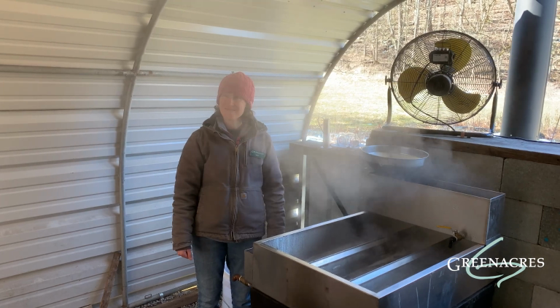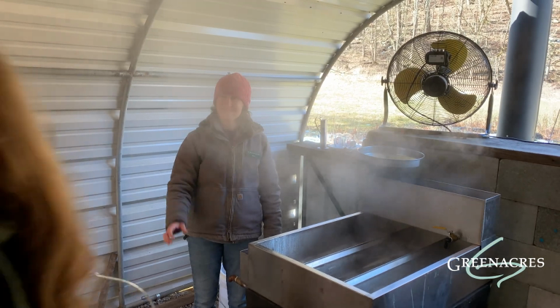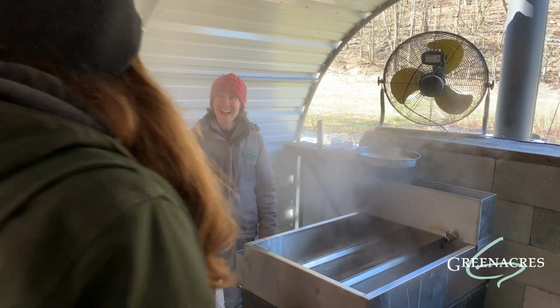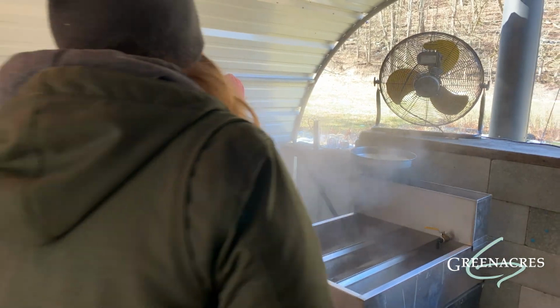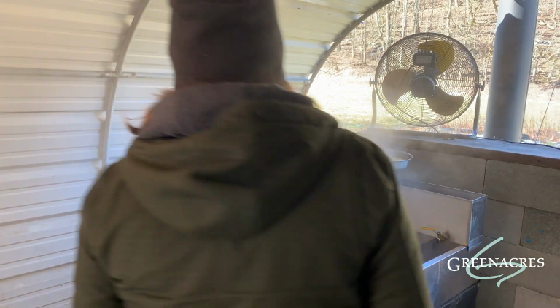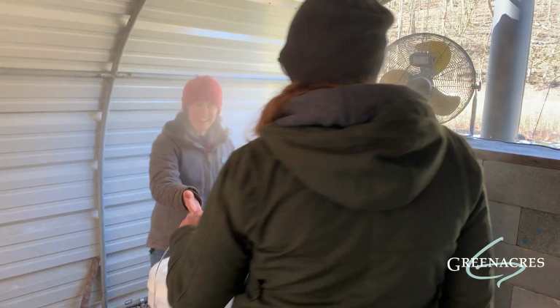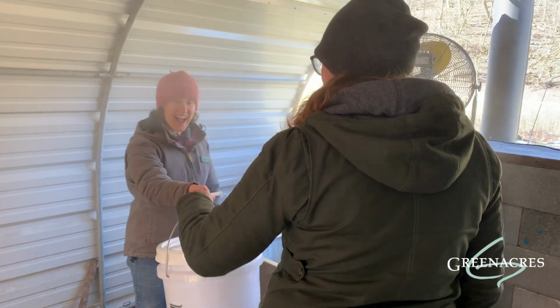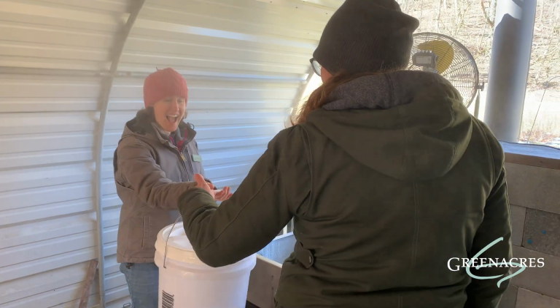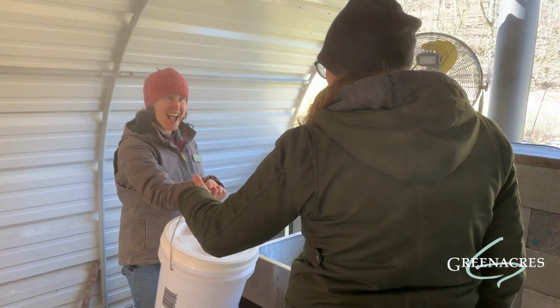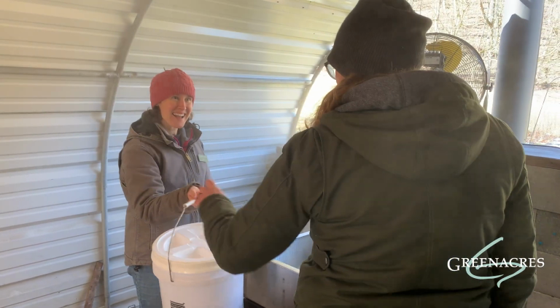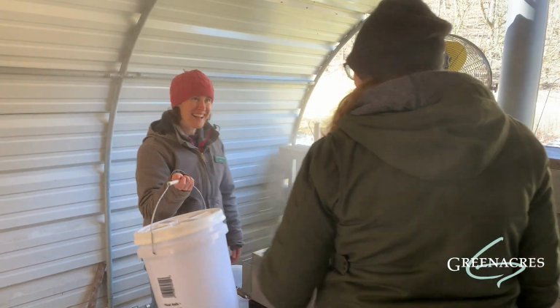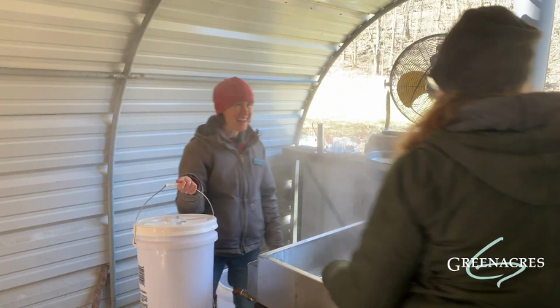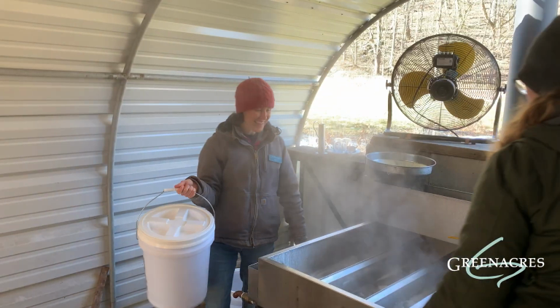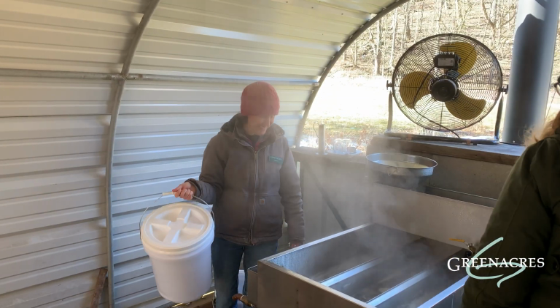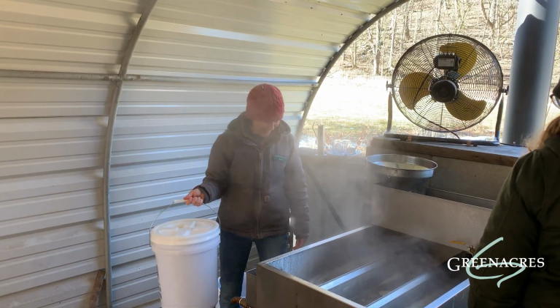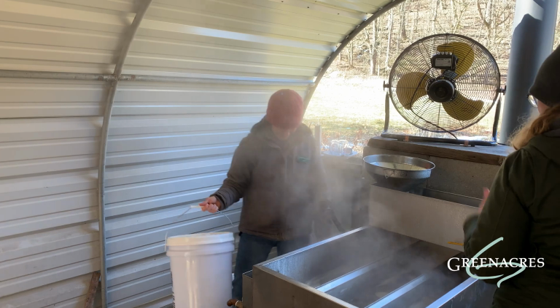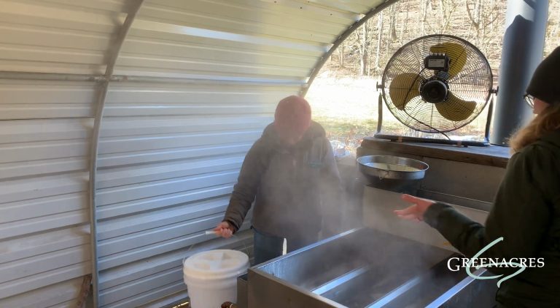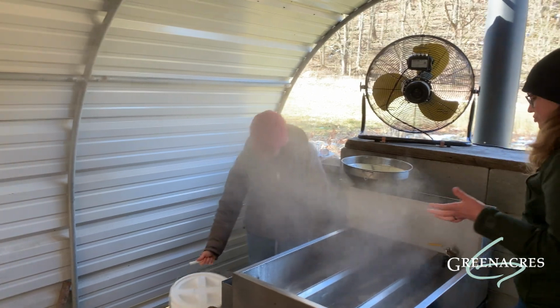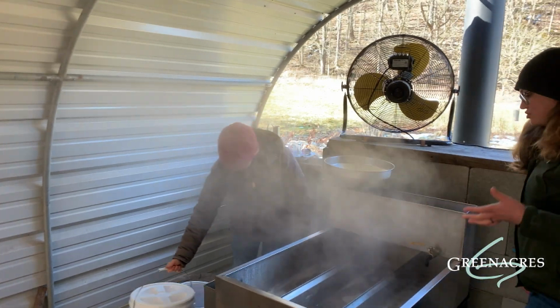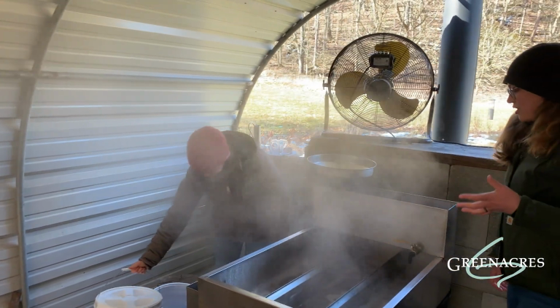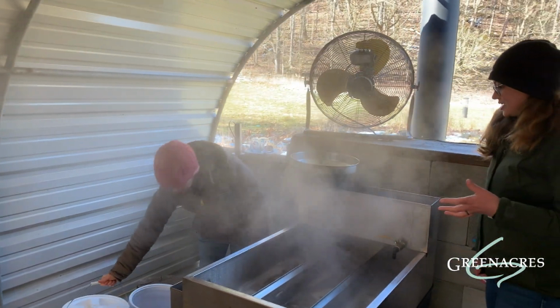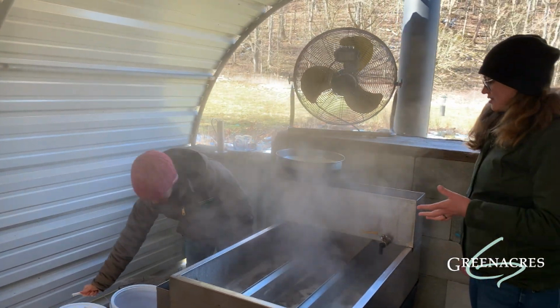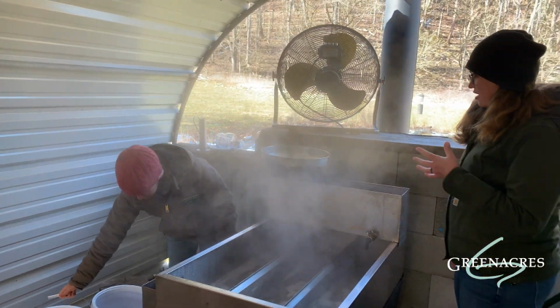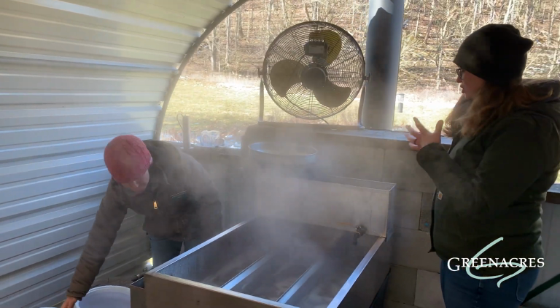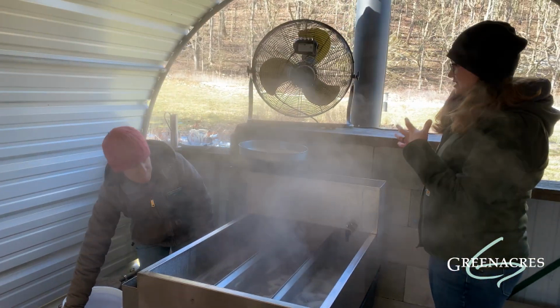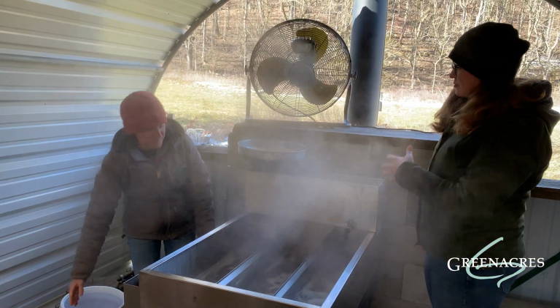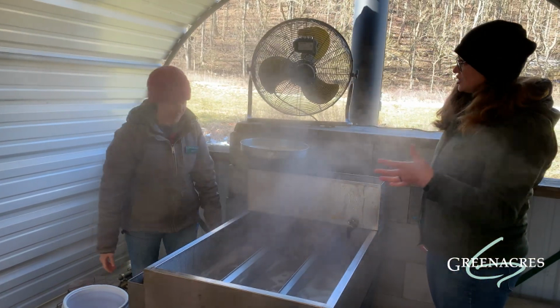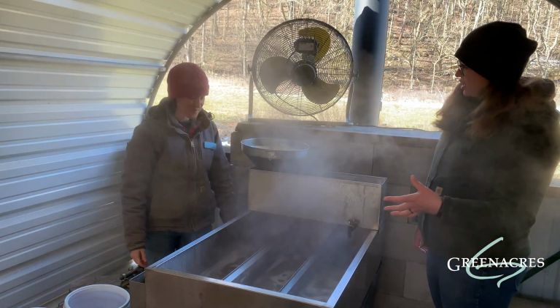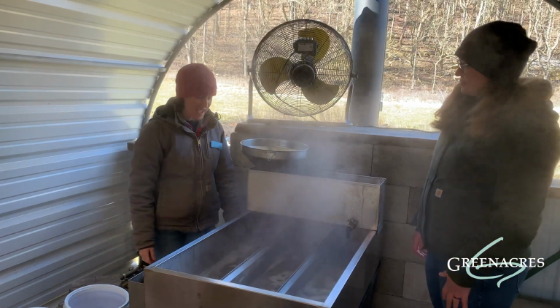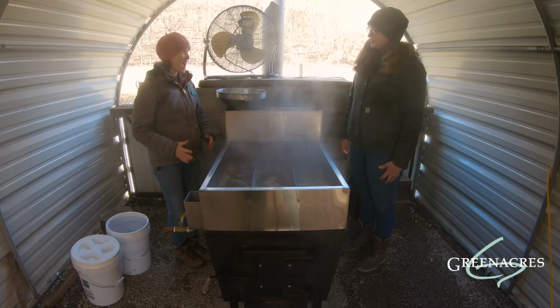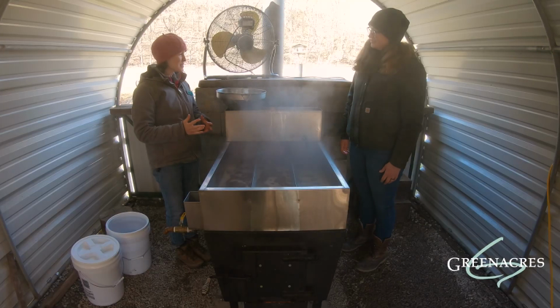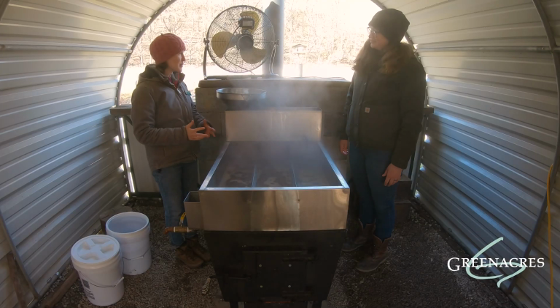Hi Mary. Hi Lori. I'm just bringing you some sap from the sugar bush. Thank you. Can you take us through the process of how you turn the sap into syrup? Absolutely.